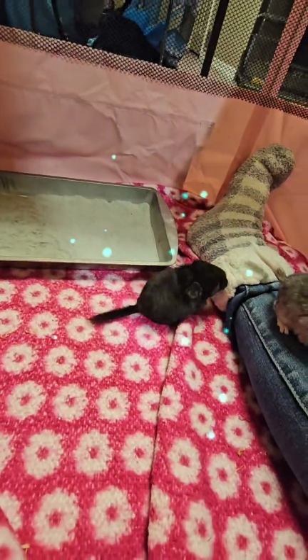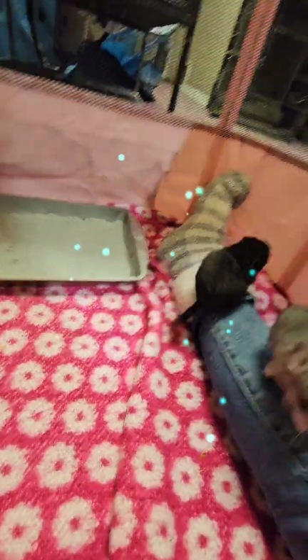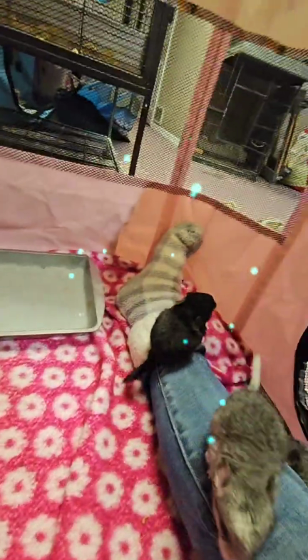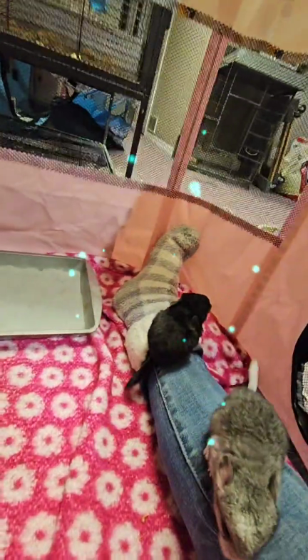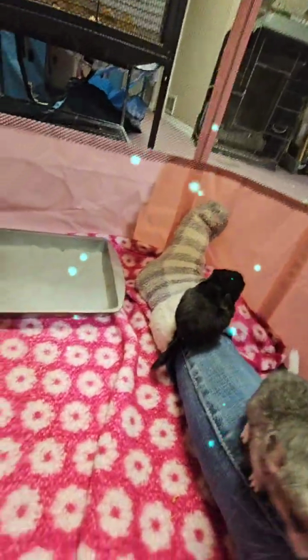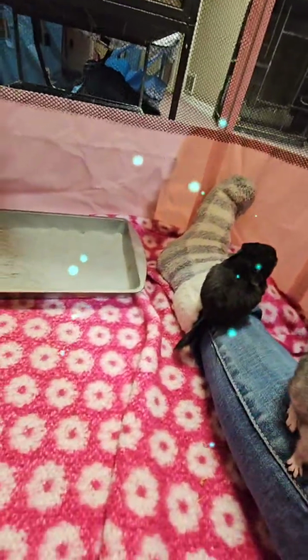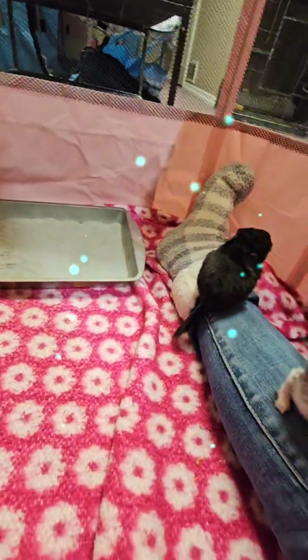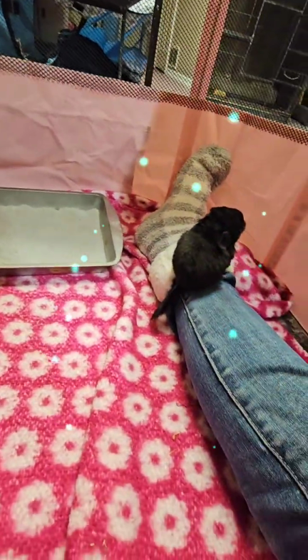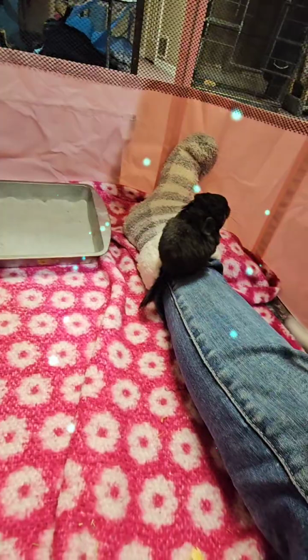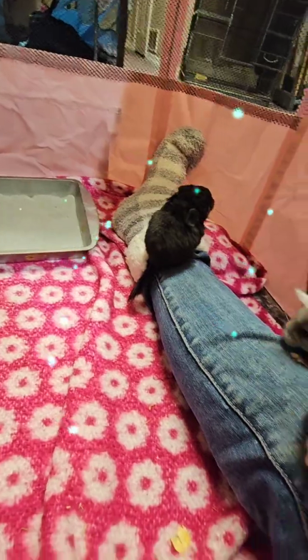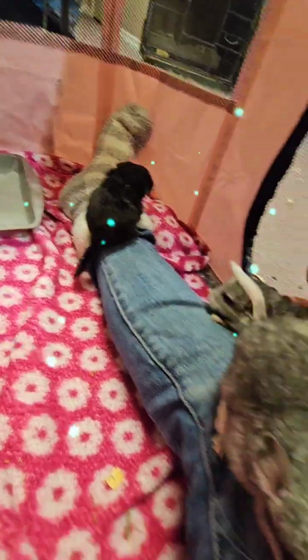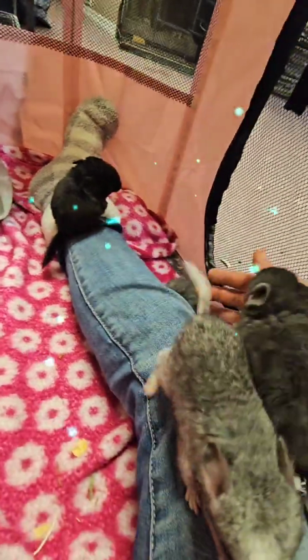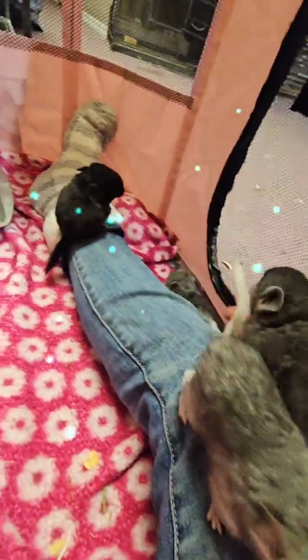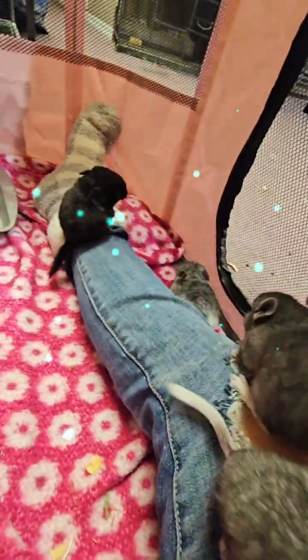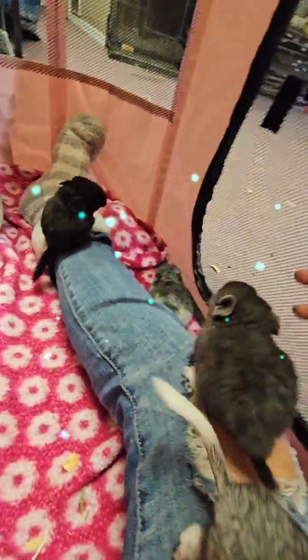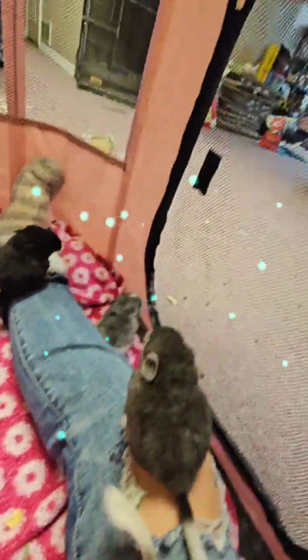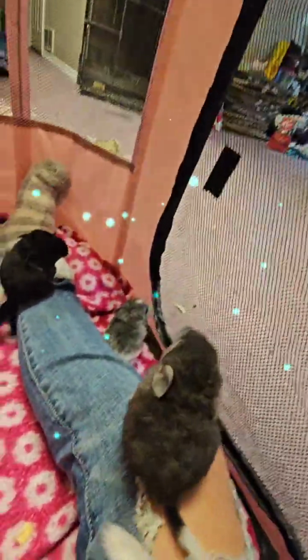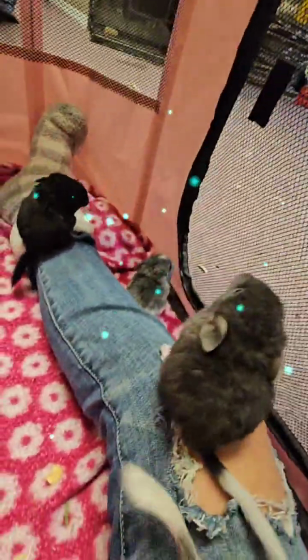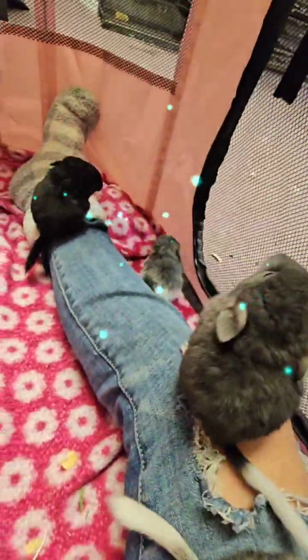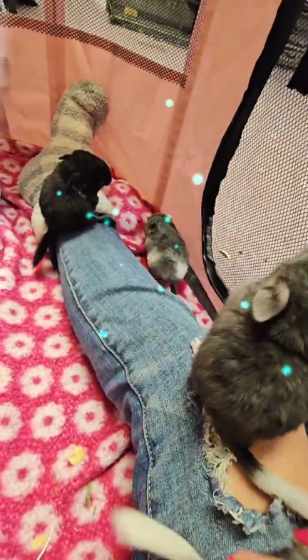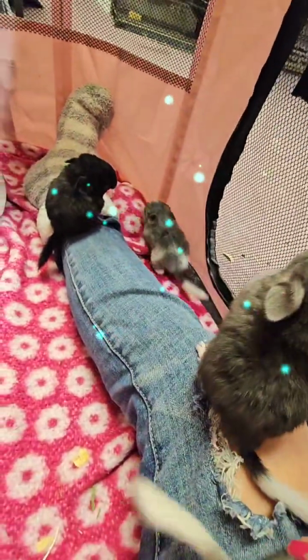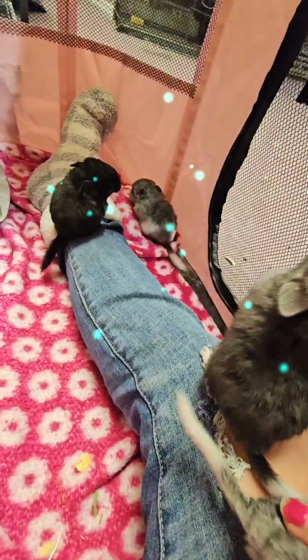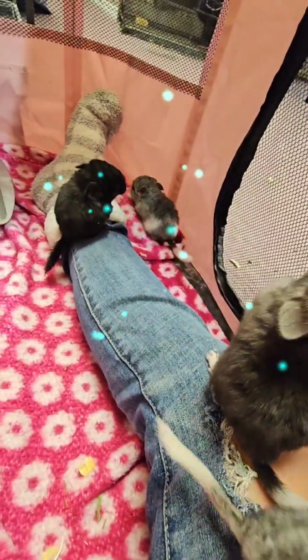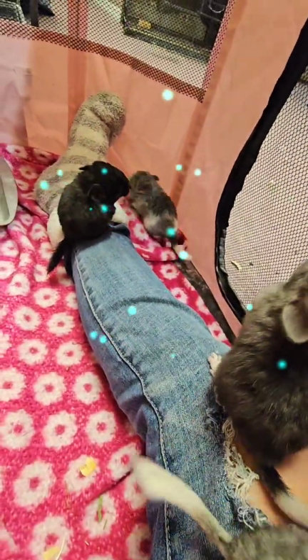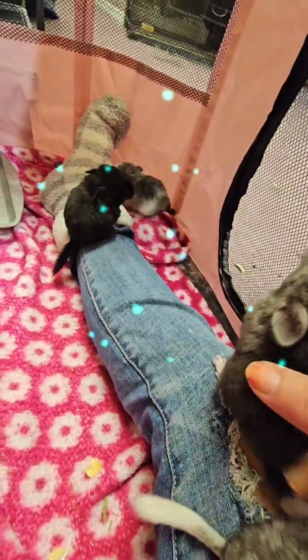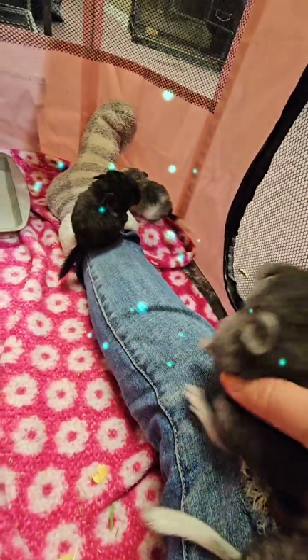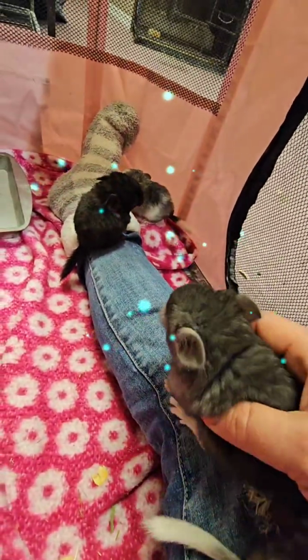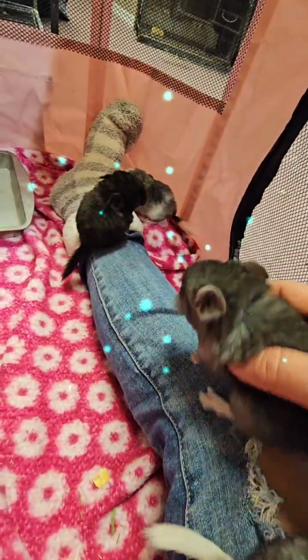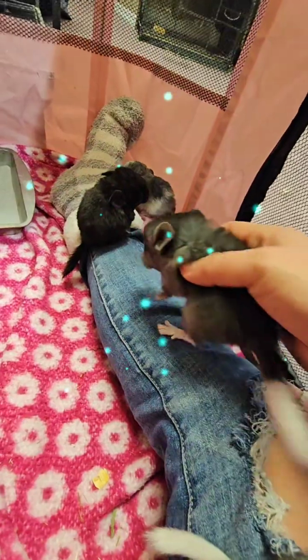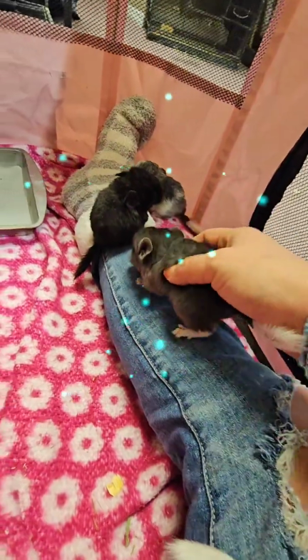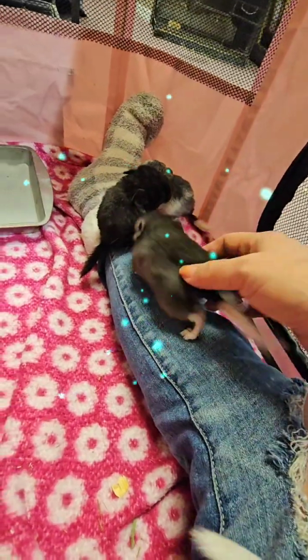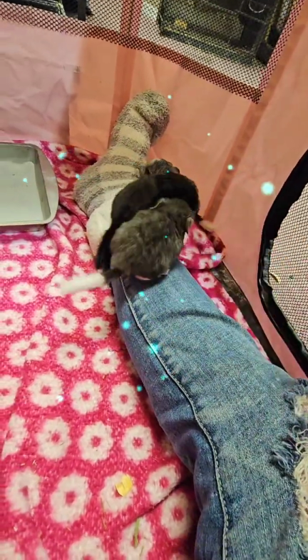Now you guys can see why I don't have them in a great big cage — because they will climb and fall. Plus they can hurt their legs.